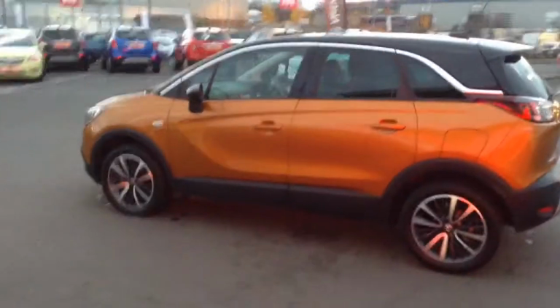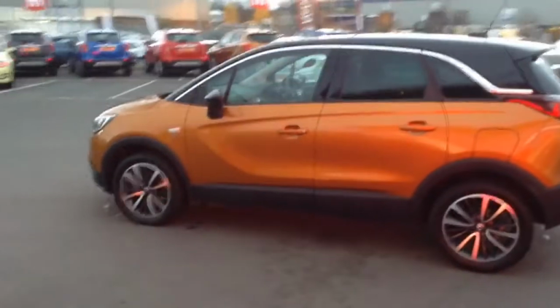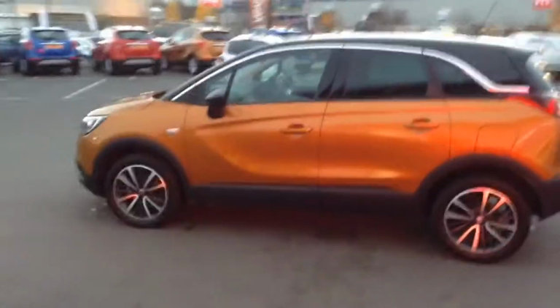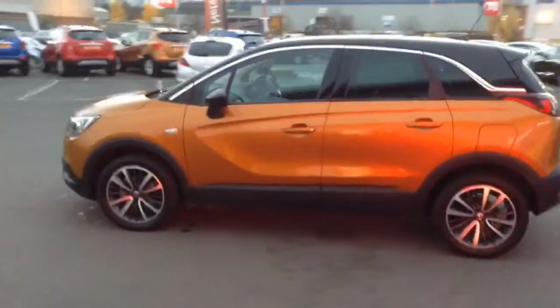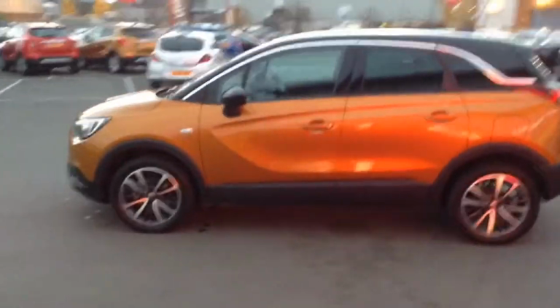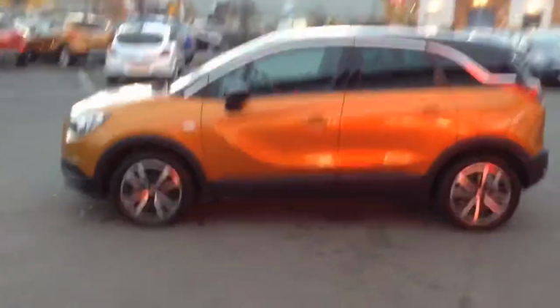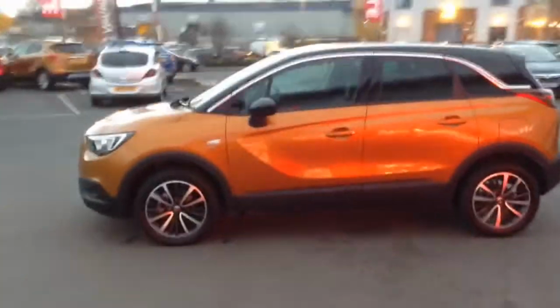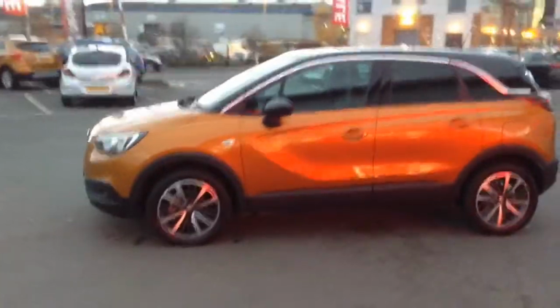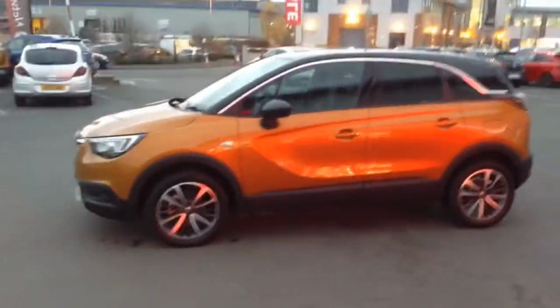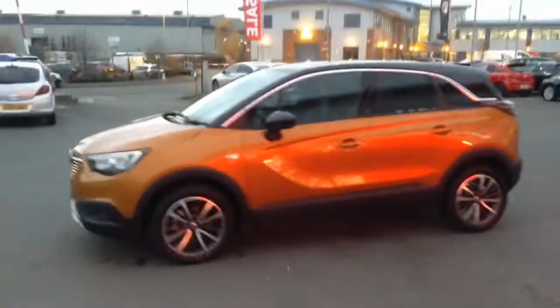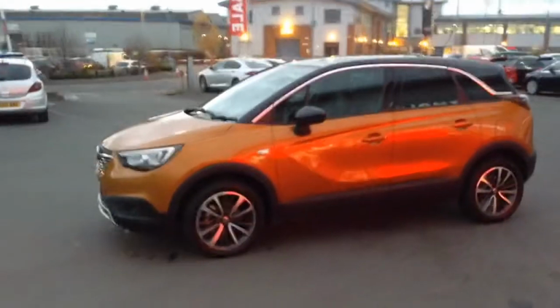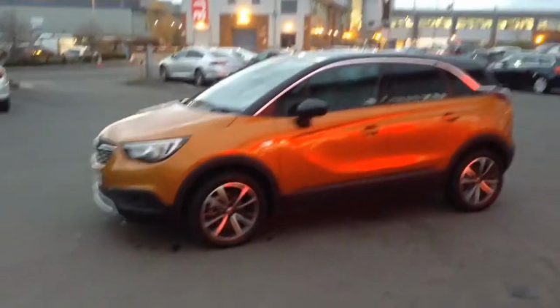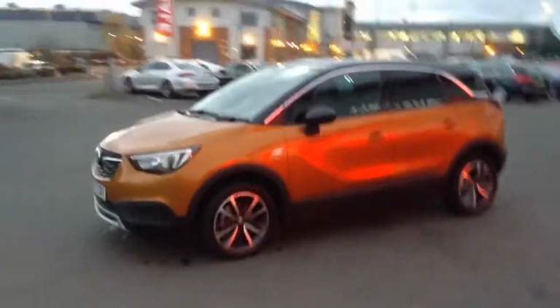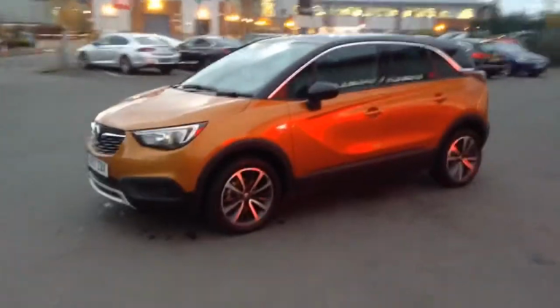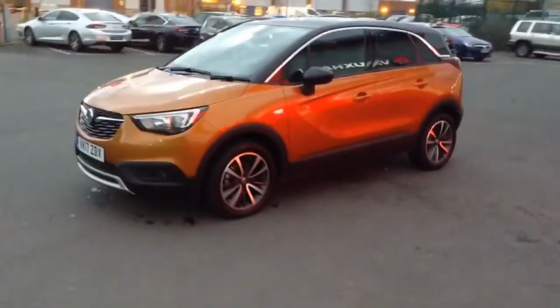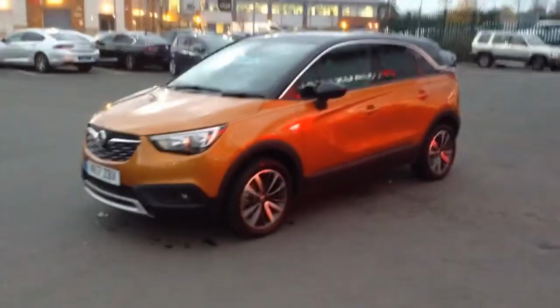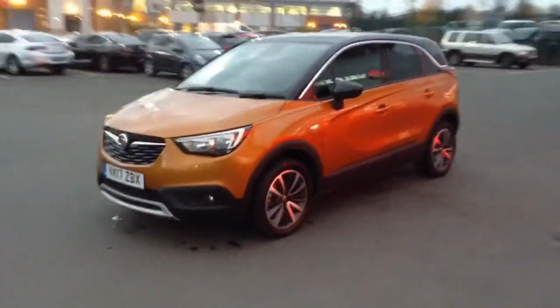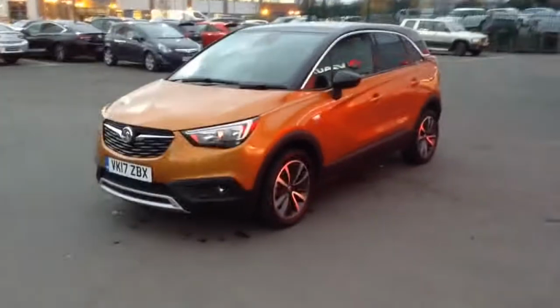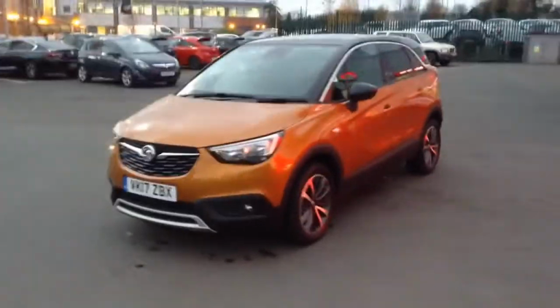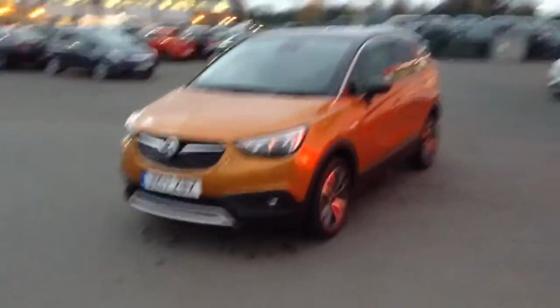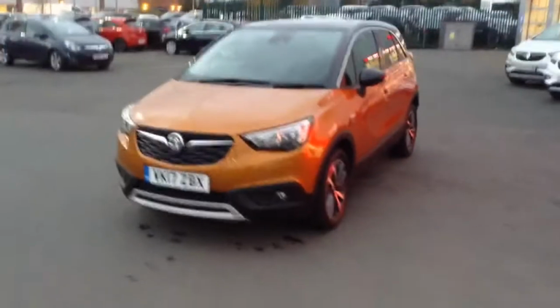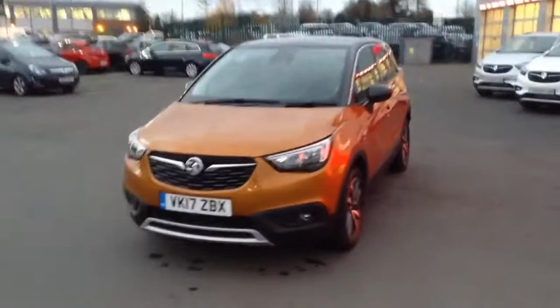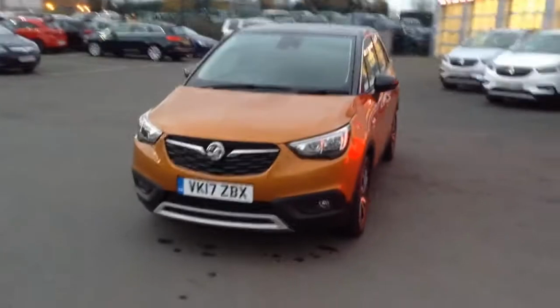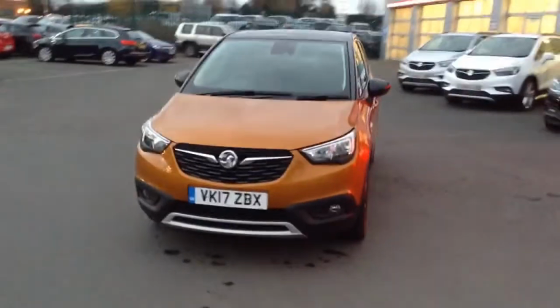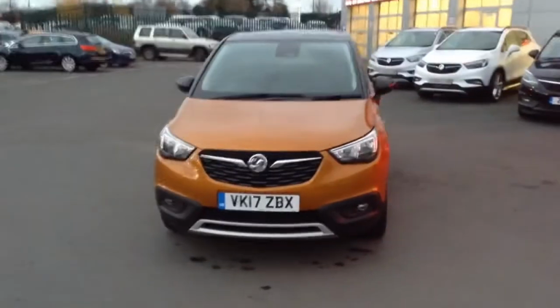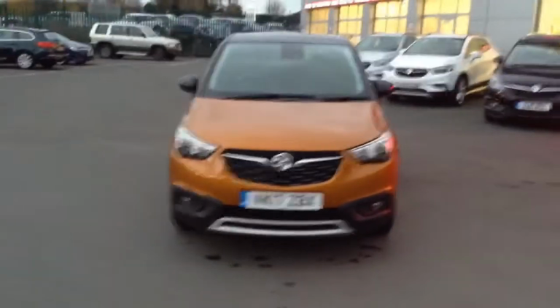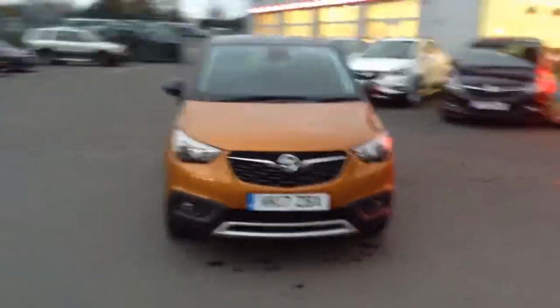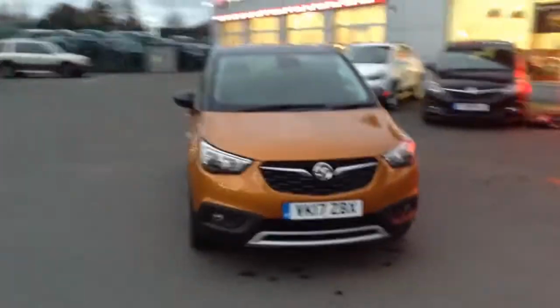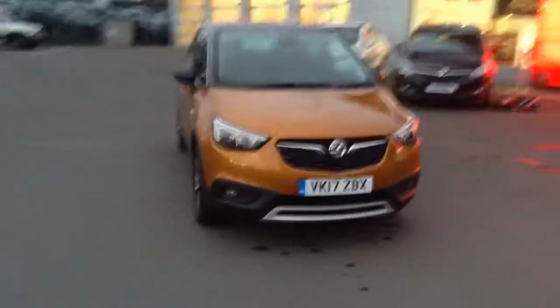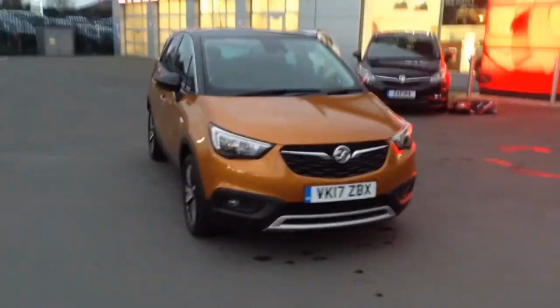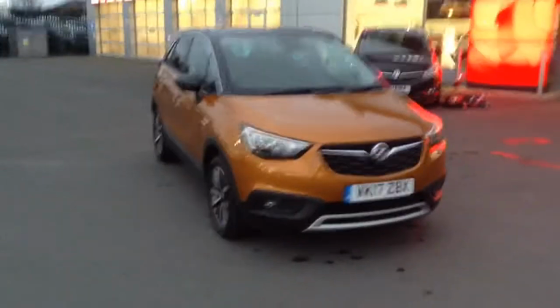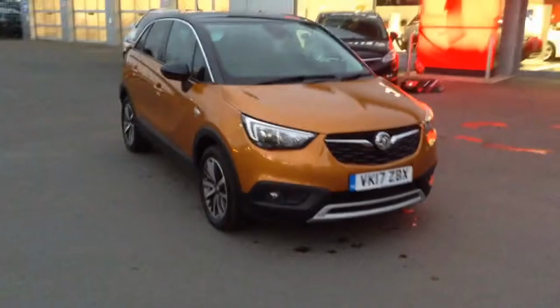Being a 2017 plate, it's going to come with the remainder of the manufacturer's warranty, which is 3 years or 60,000 miles from the first day of registration. The Elite is one of the top specs available in the Crossland, with lots and lots of features on it, which I'll show you some of in just a moment.